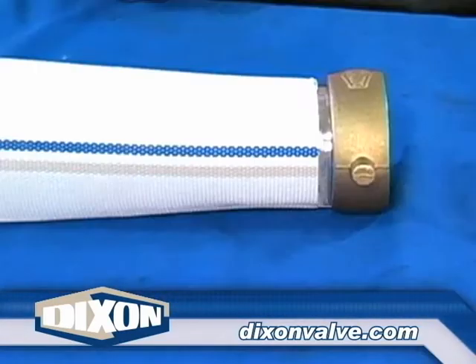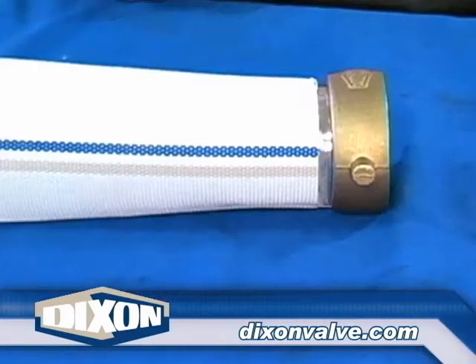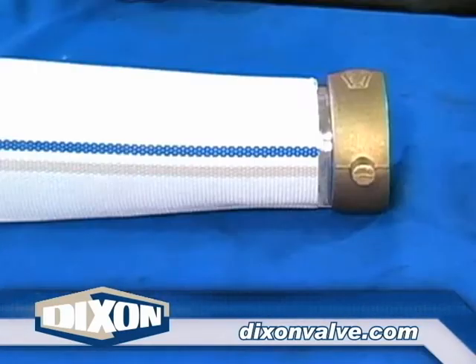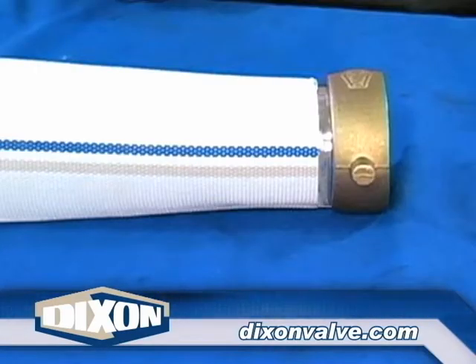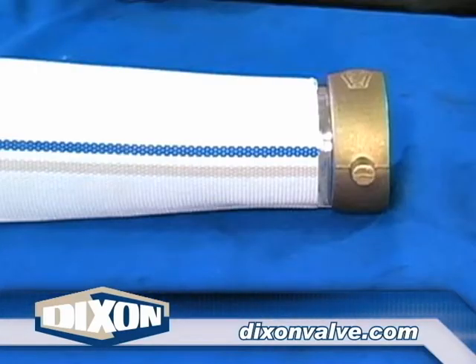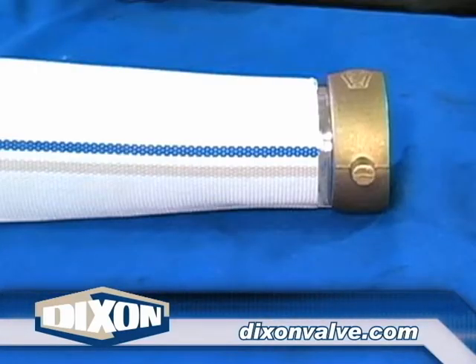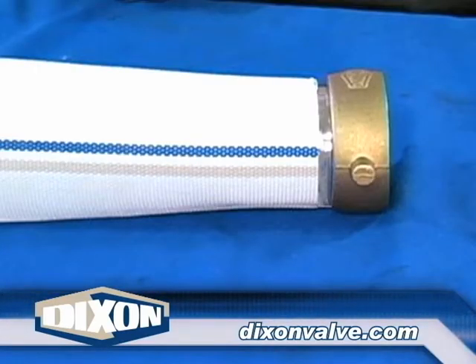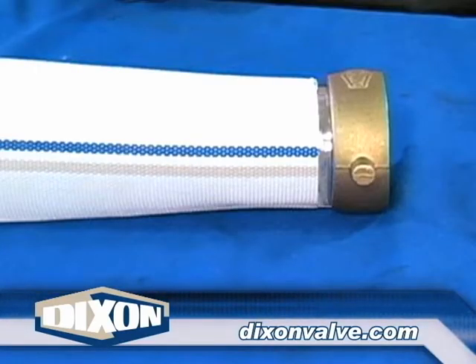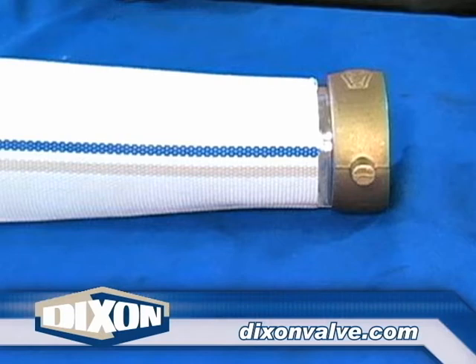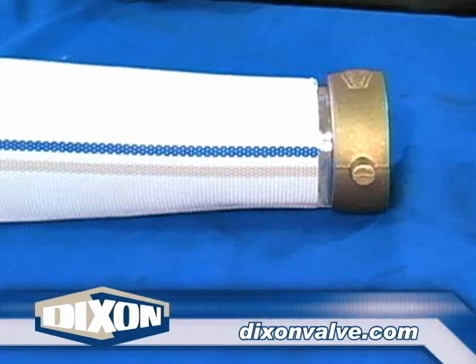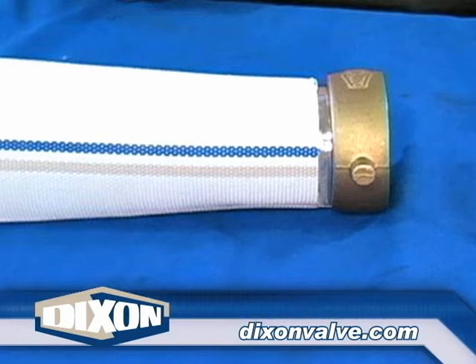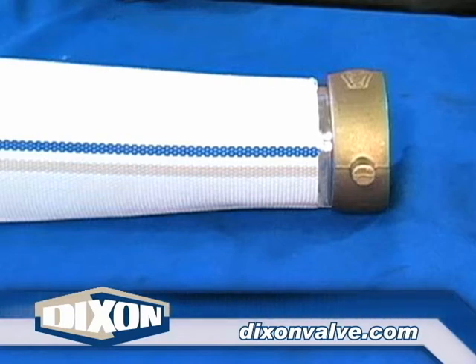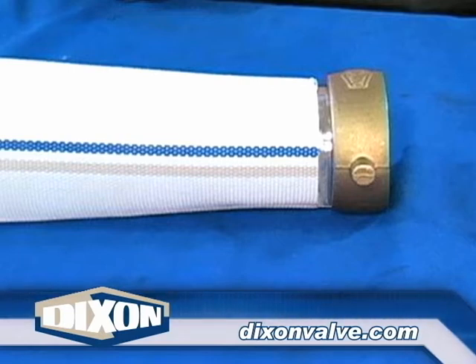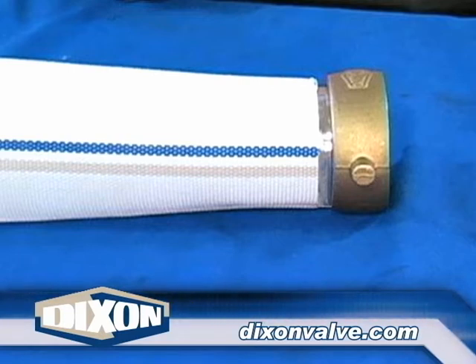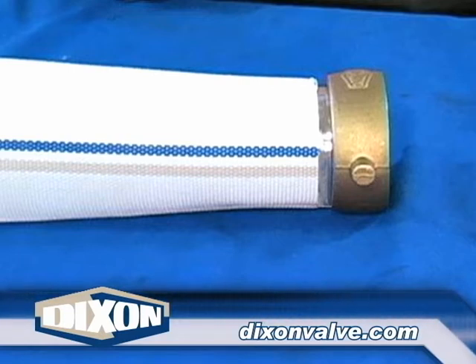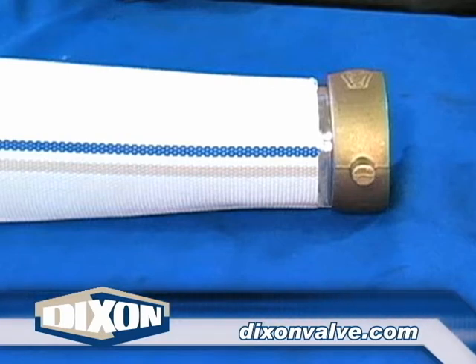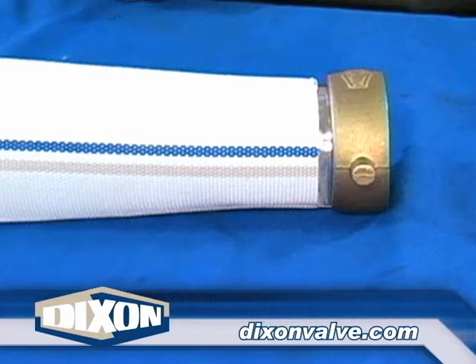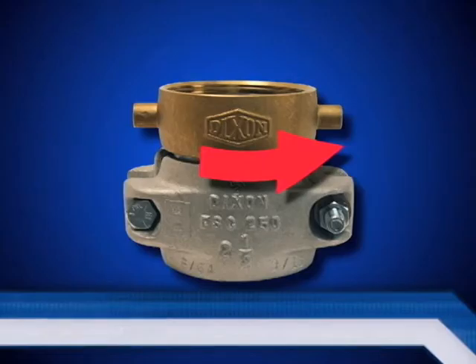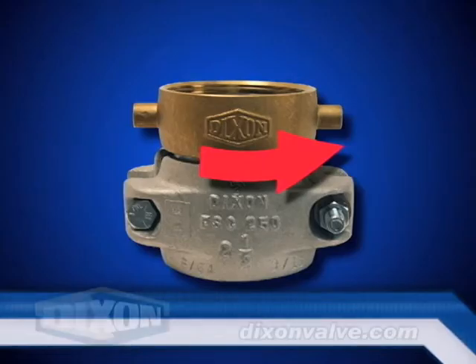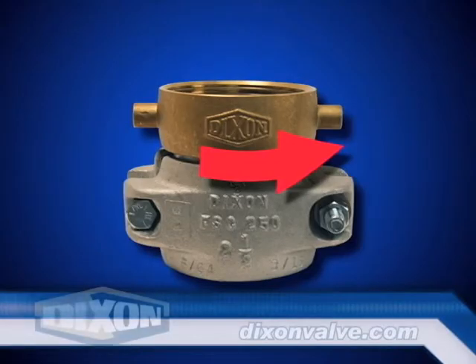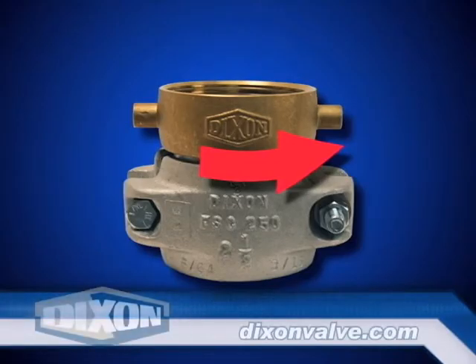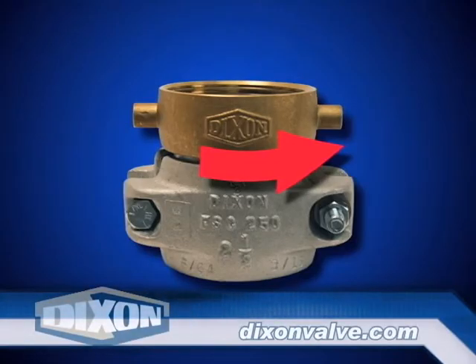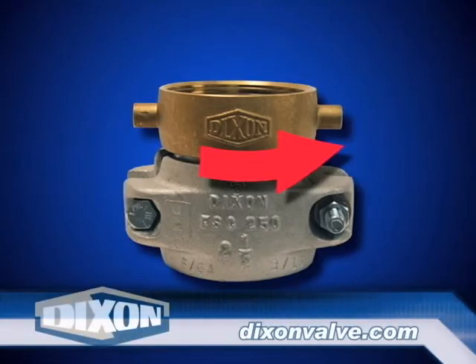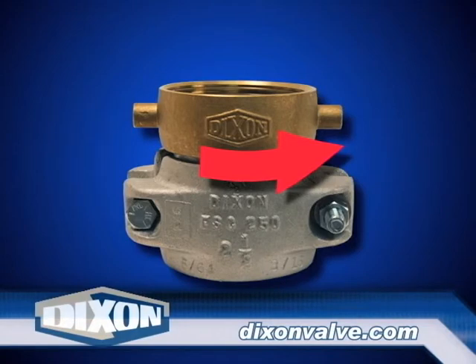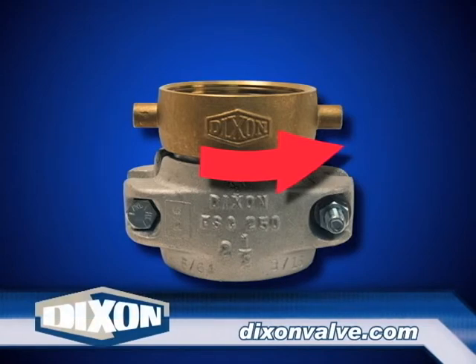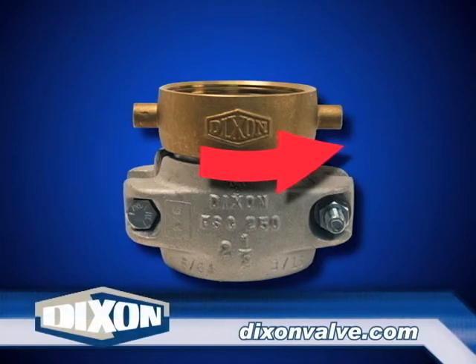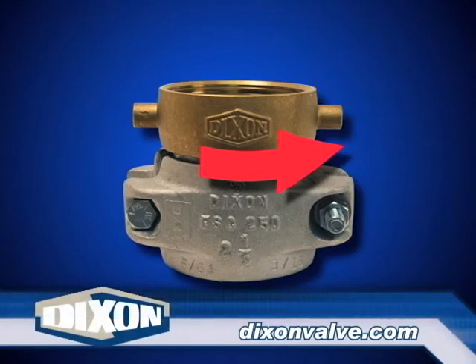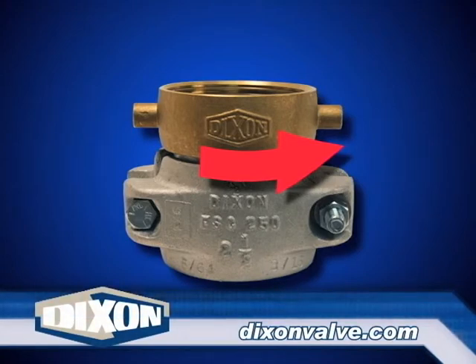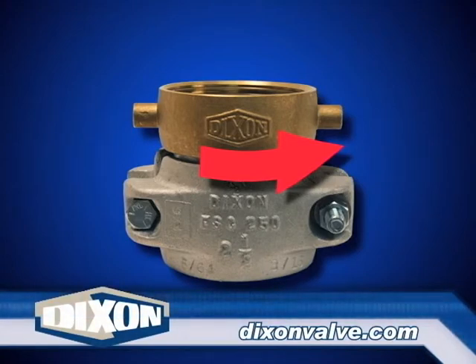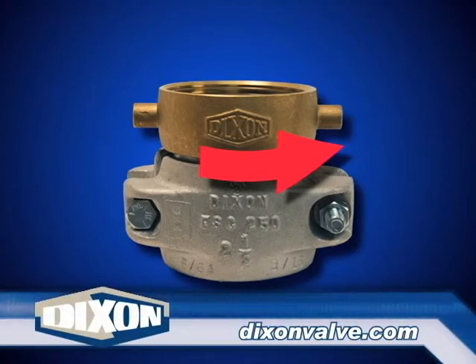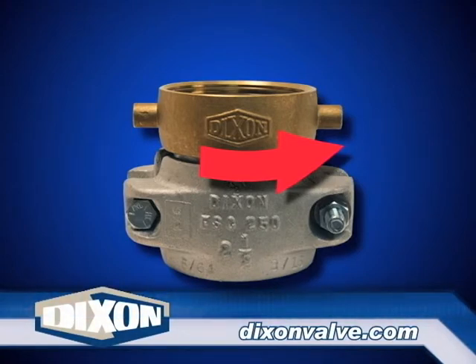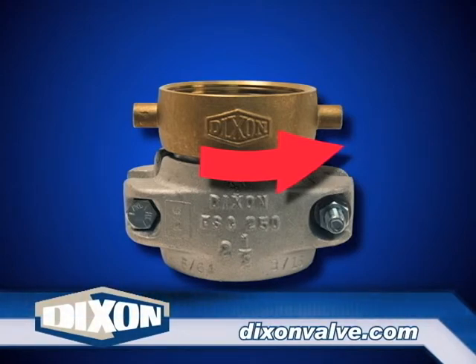For female couplings, insert the shank into the hose leaving 1/16th of an inch of shank showing. Failure to do so could result in the swivel nut being difficult, if not impossible, to turn after the clamp is installed.